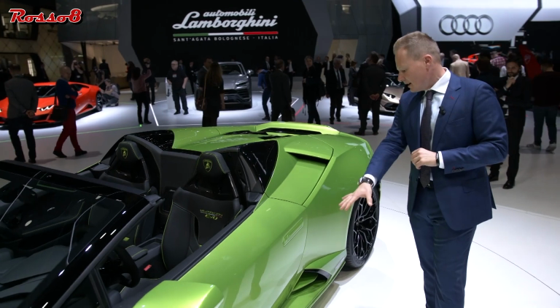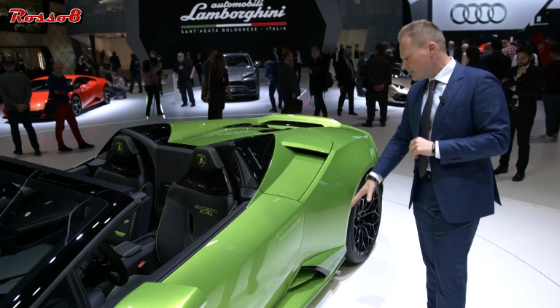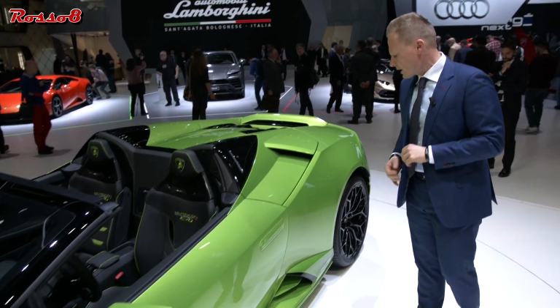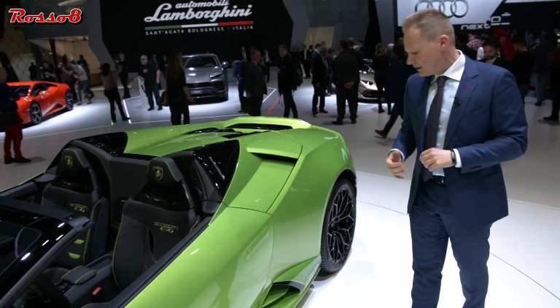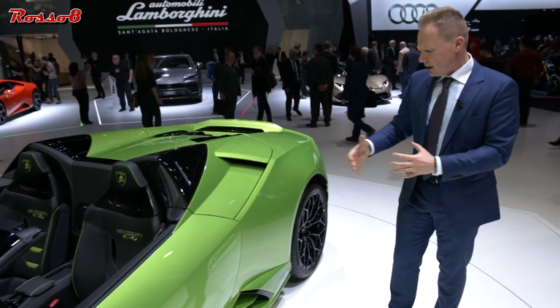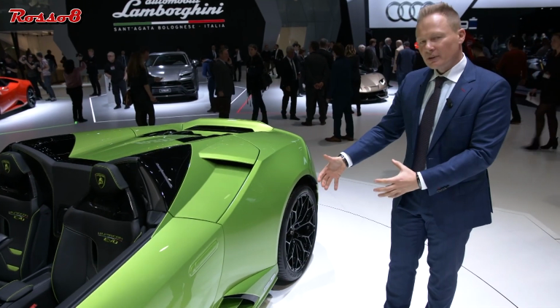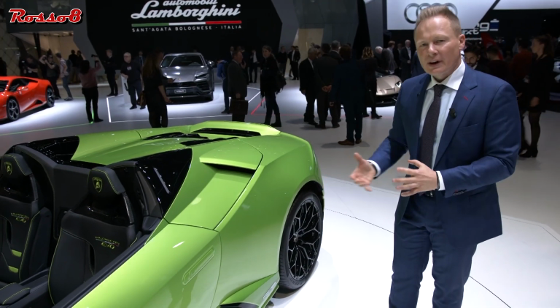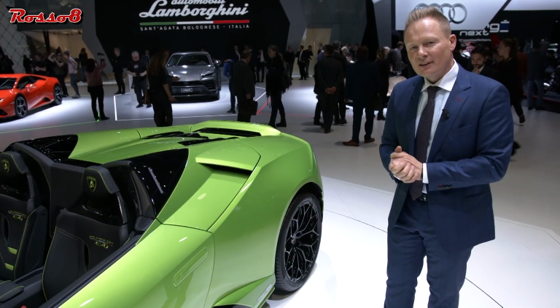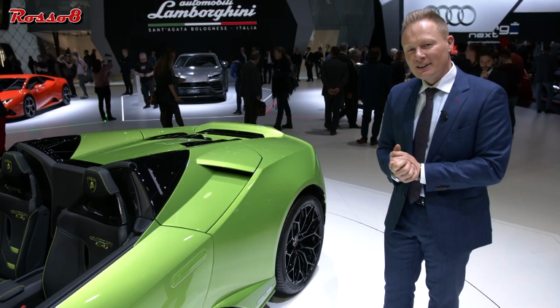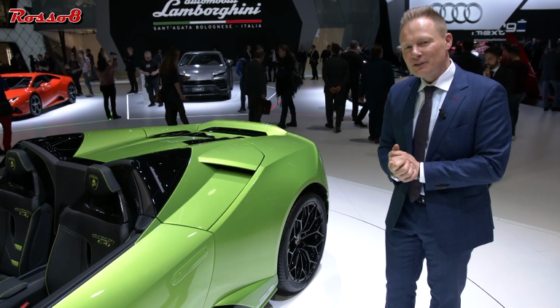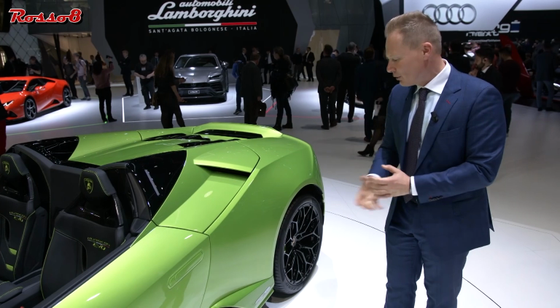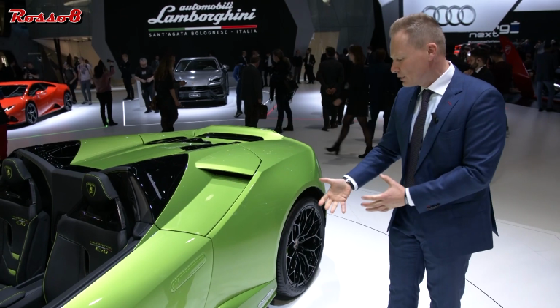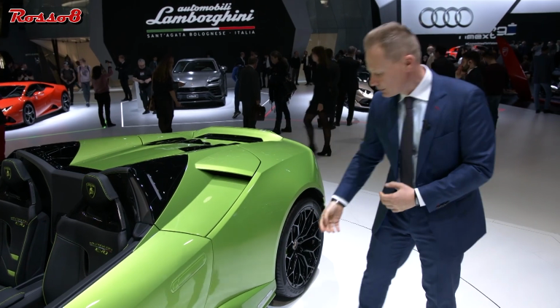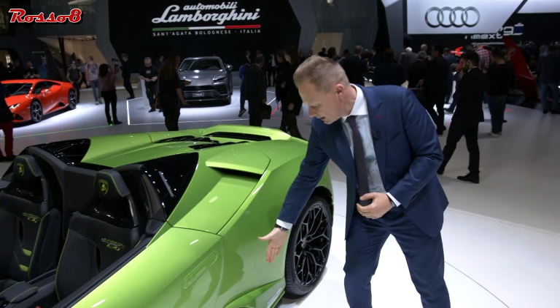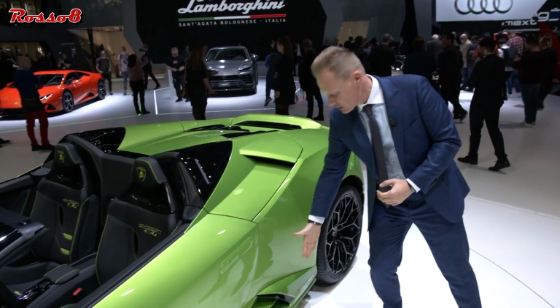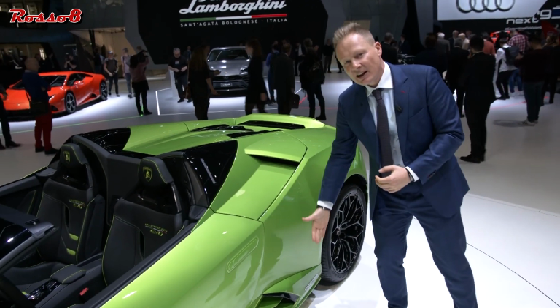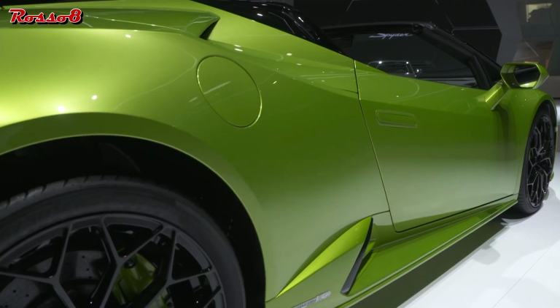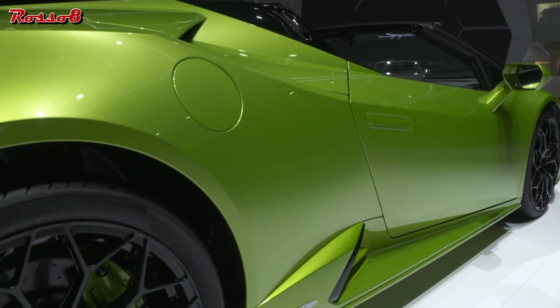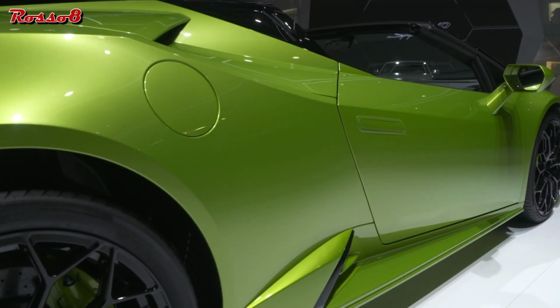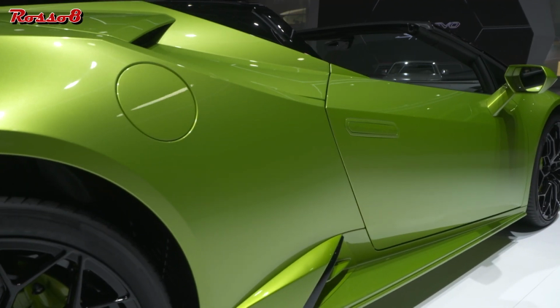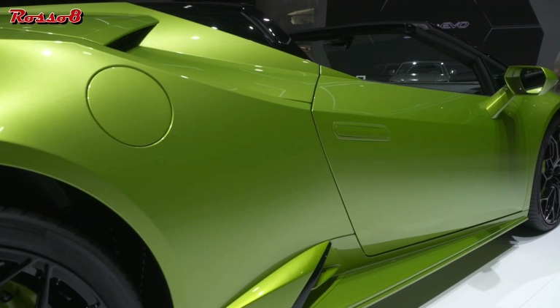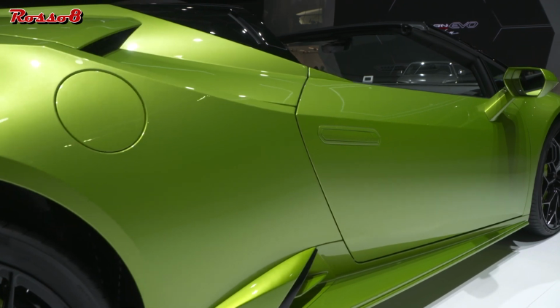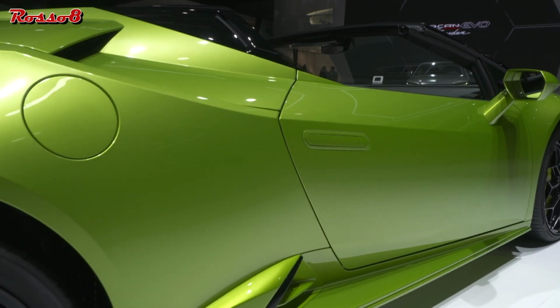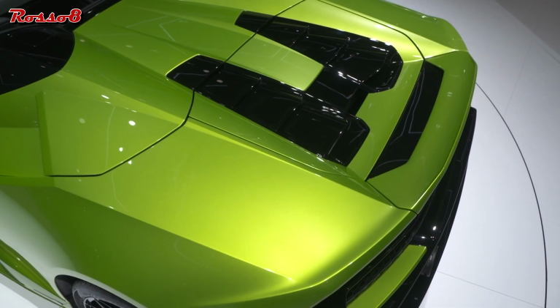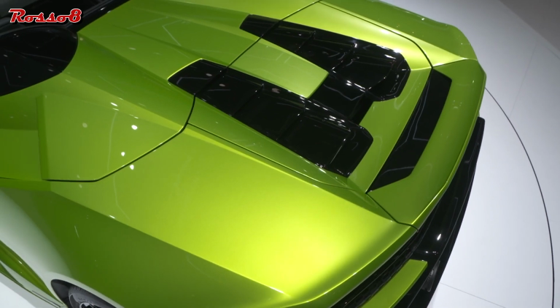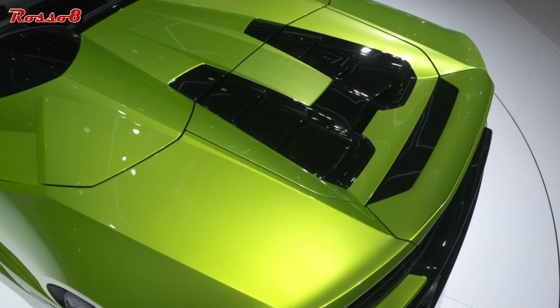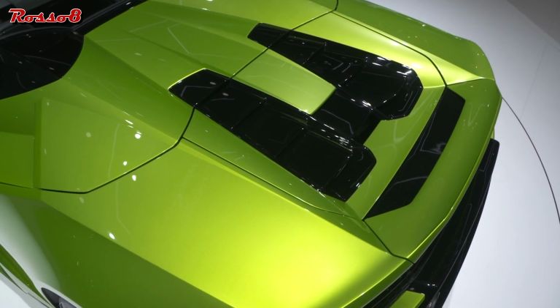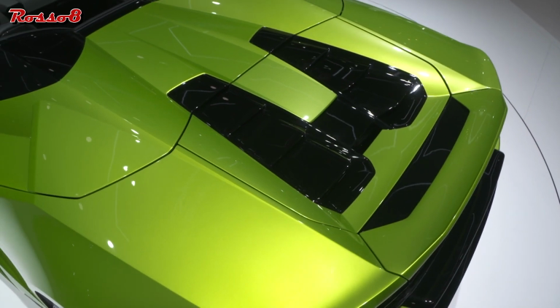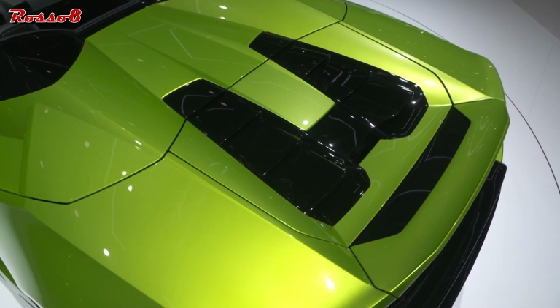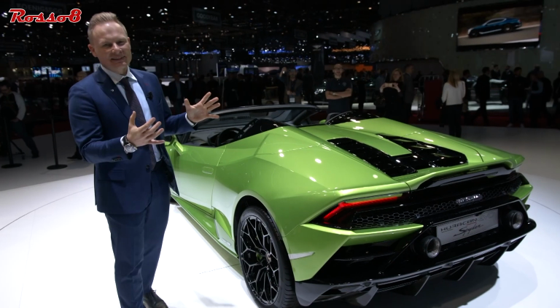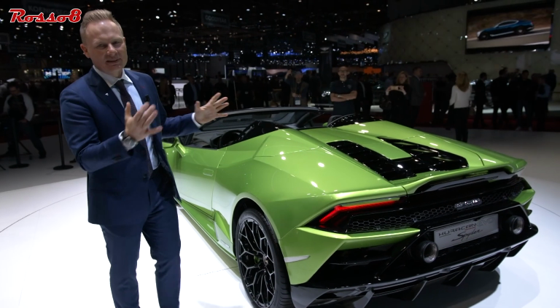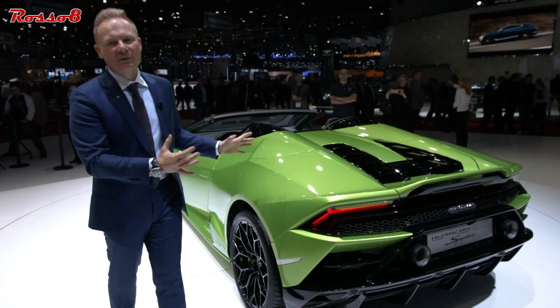There is a new rocker panel. We took inspiration from the Reventón and the Murciélago, so the shape itself extends further out, giving us increased airflow streaming into the engine area.